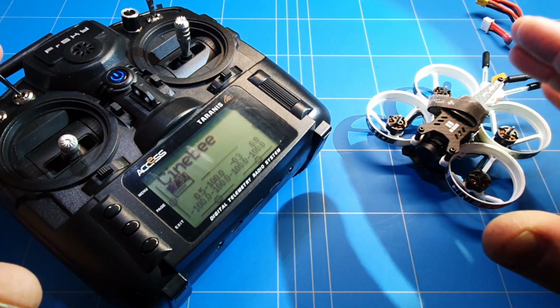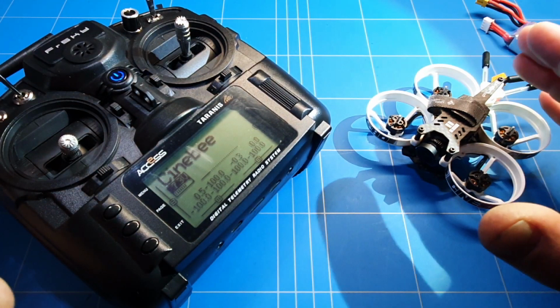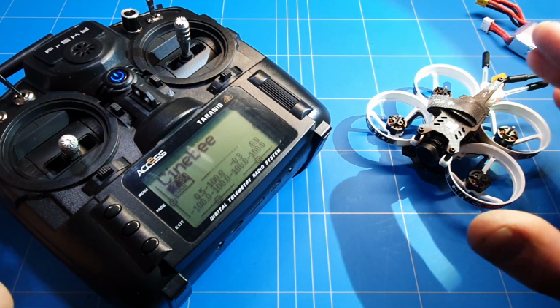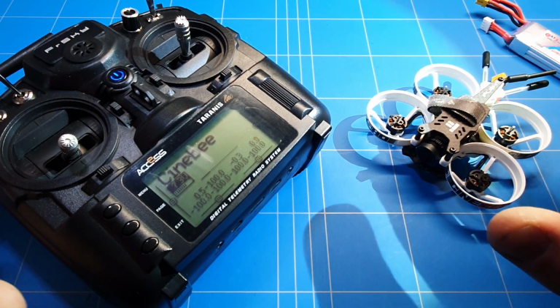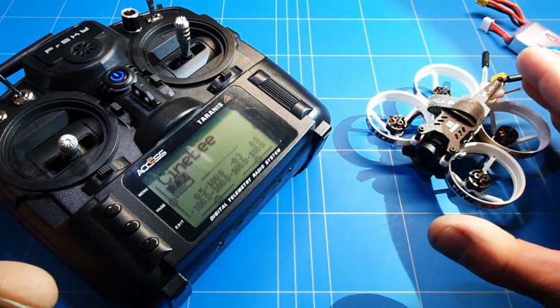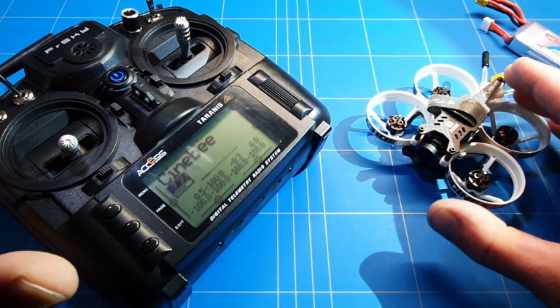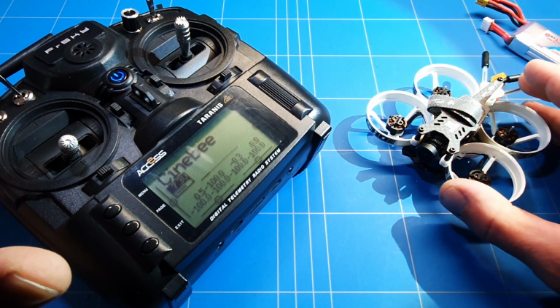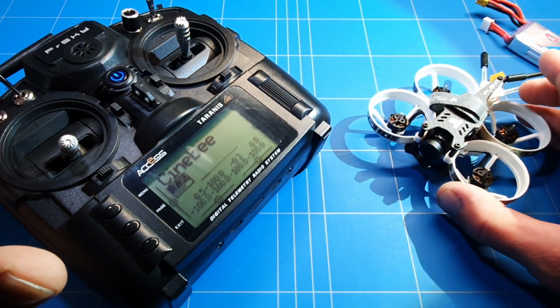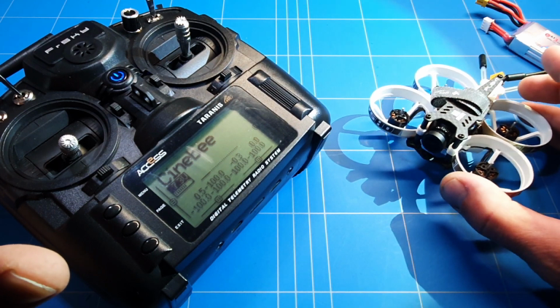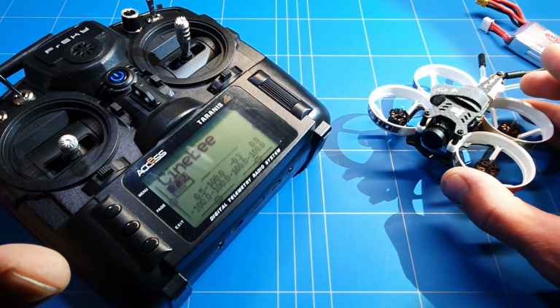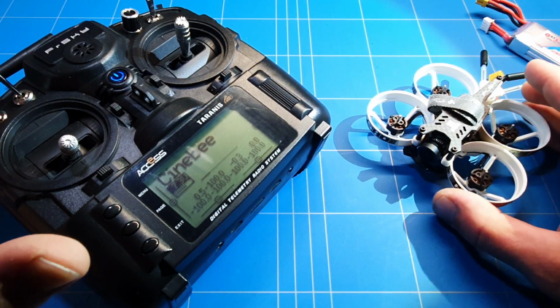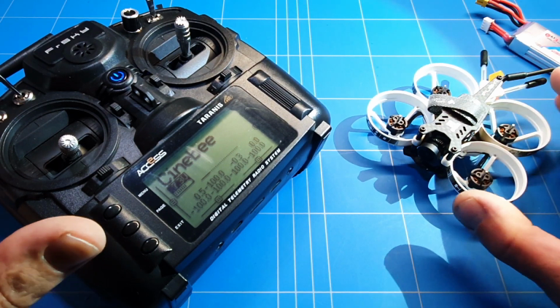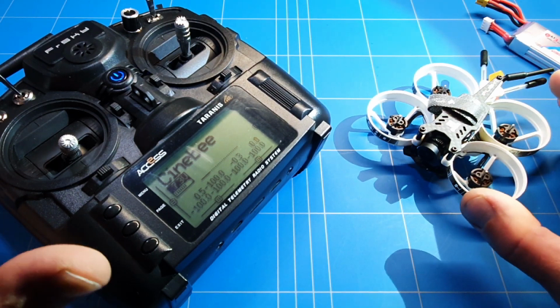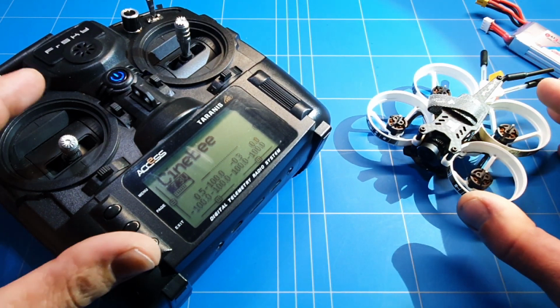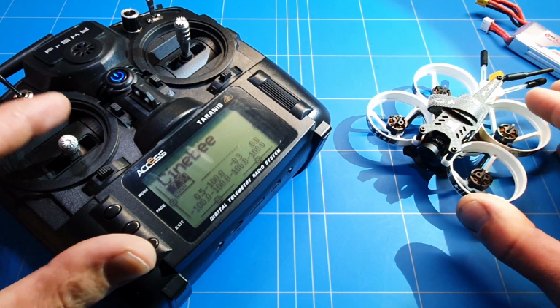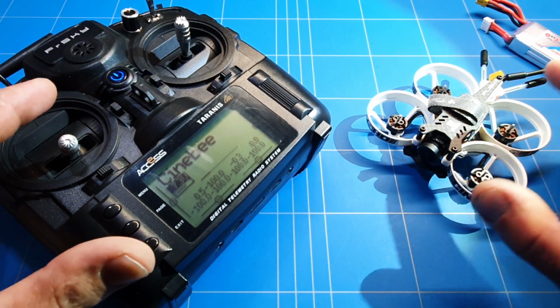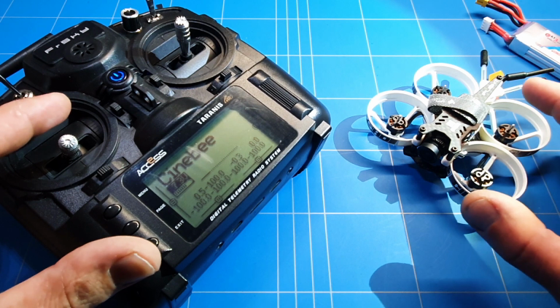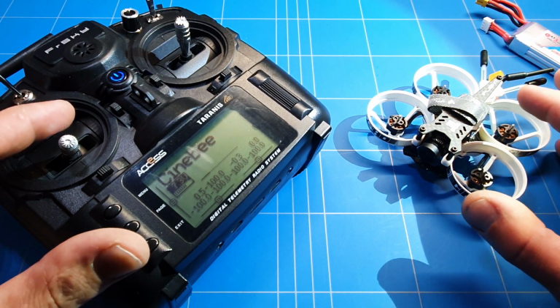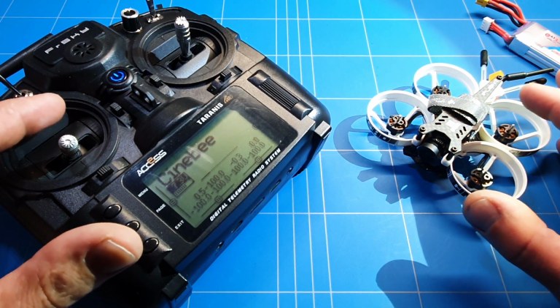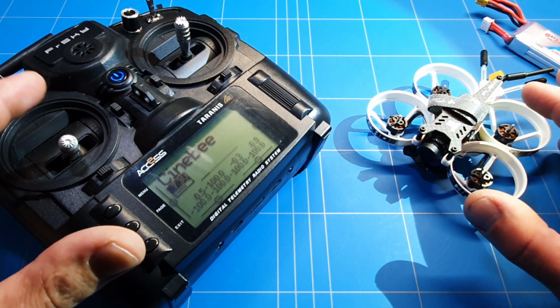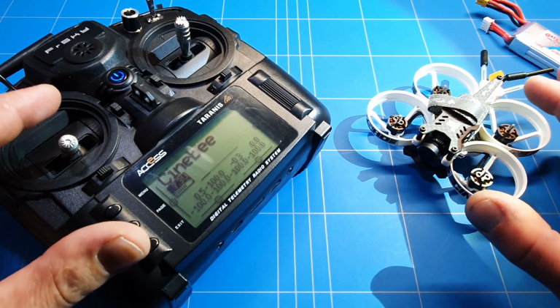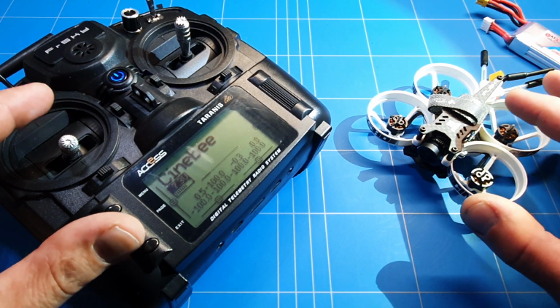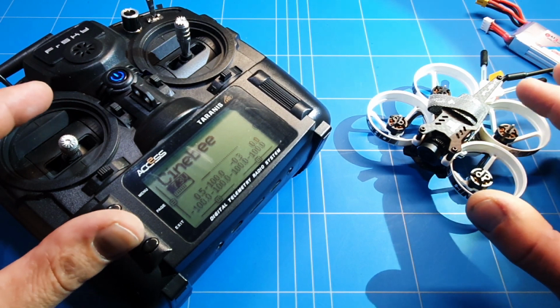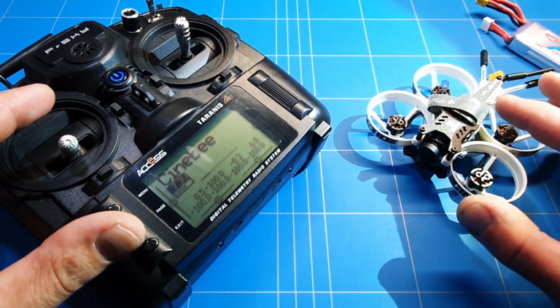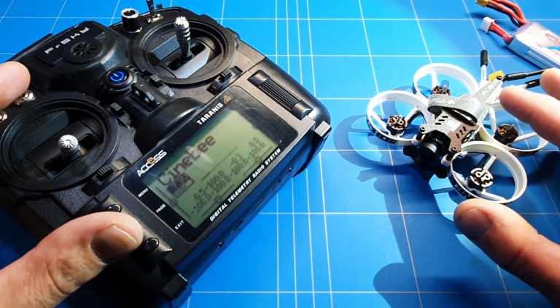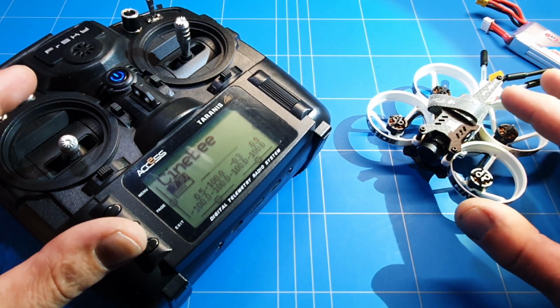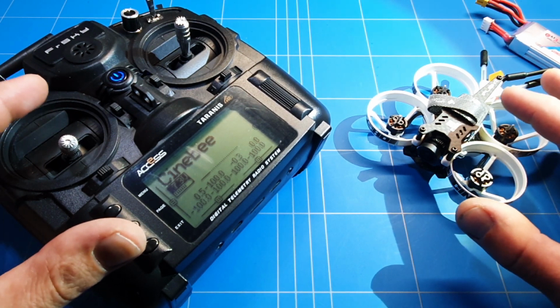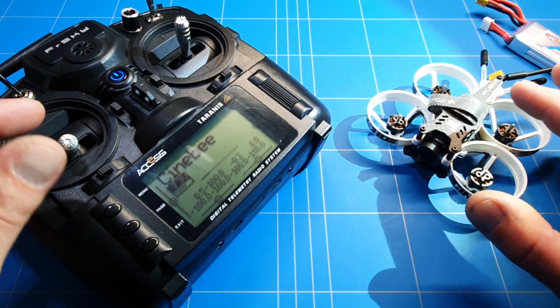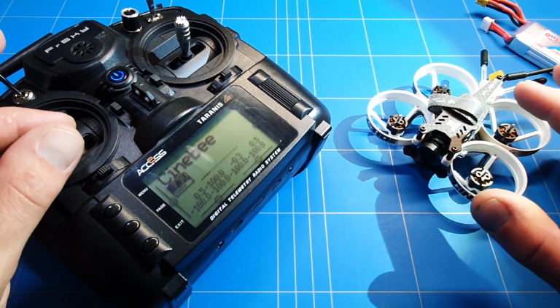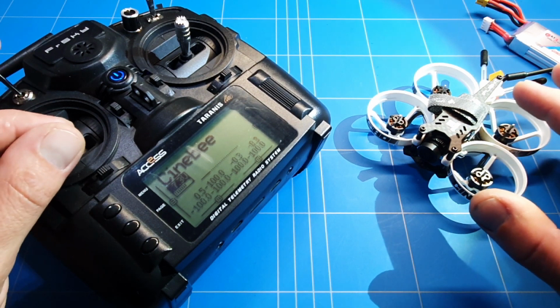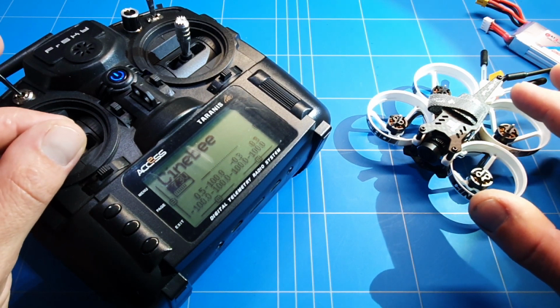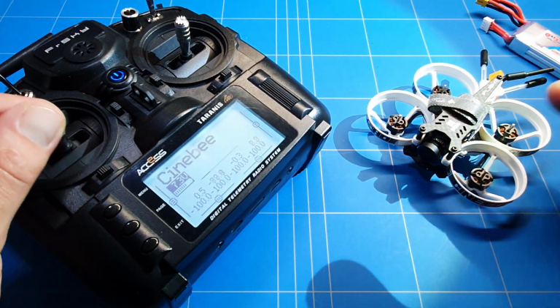Hello guys, welcome to a new episode of DYRC. Thank you all for watching. We are going to get the iFlight CineBee 75HD flying in the air. I'm going to show you how to fix your throttle, yaw, pitch and roll inputs correctly in Betaflight.